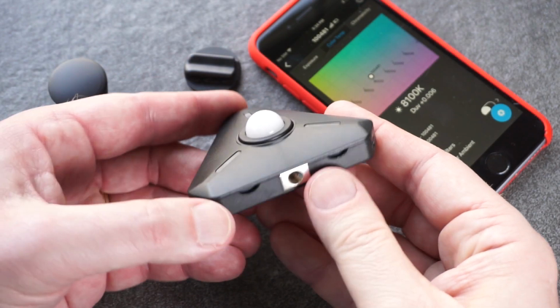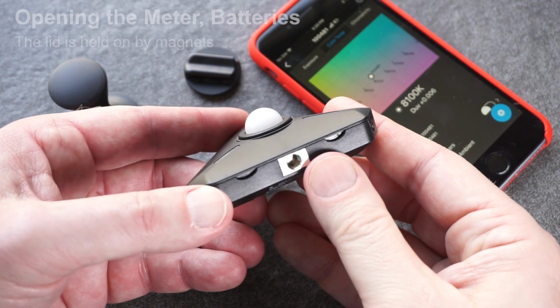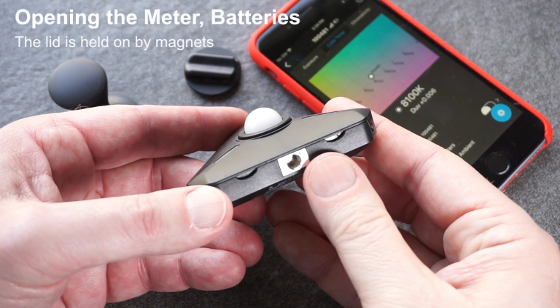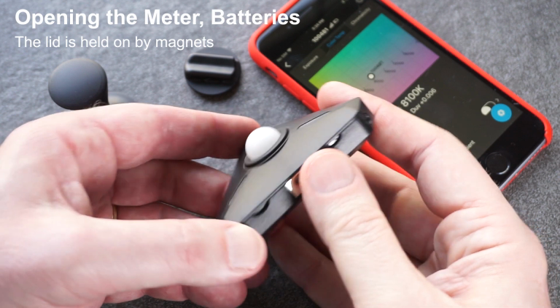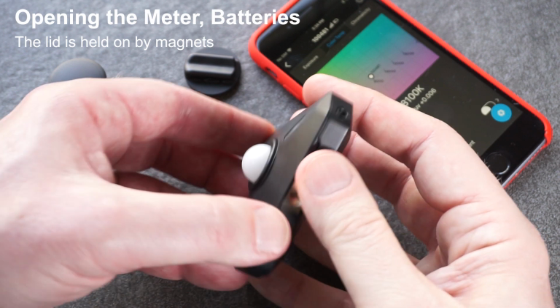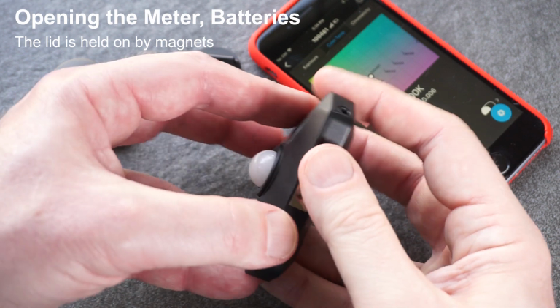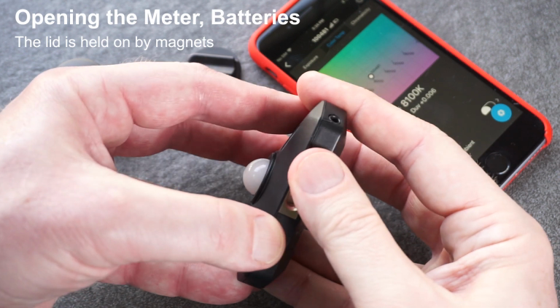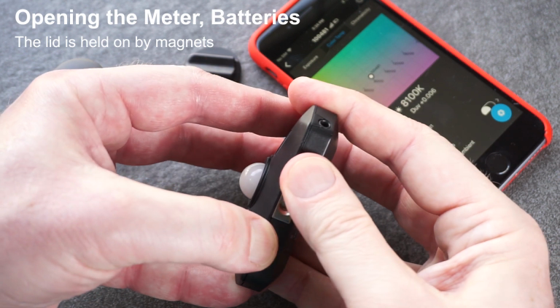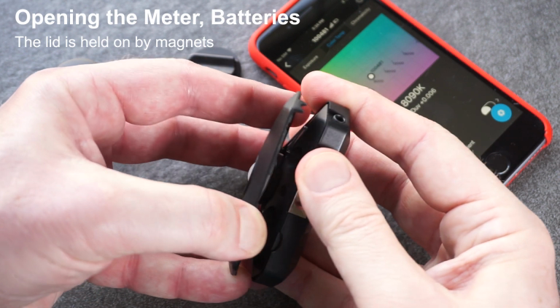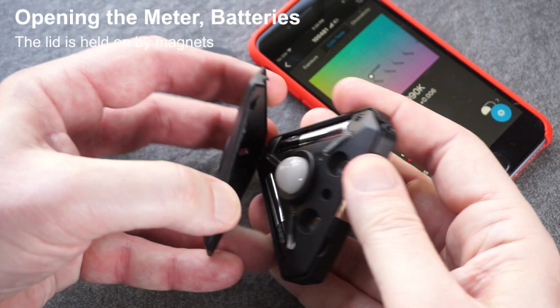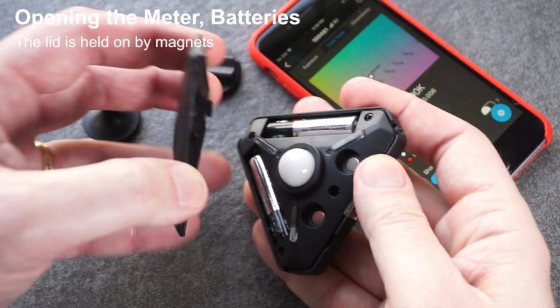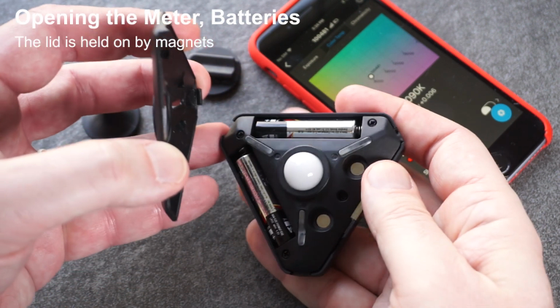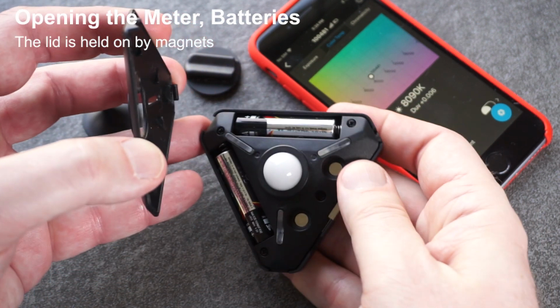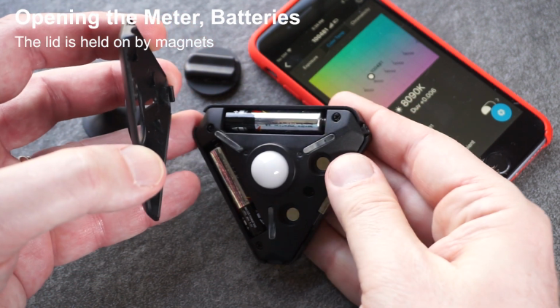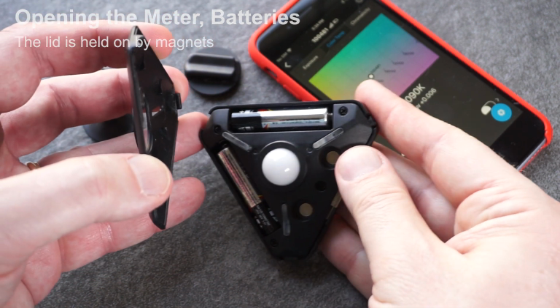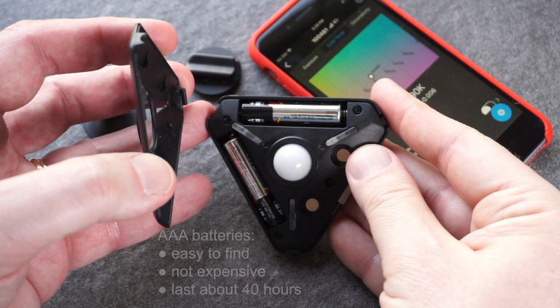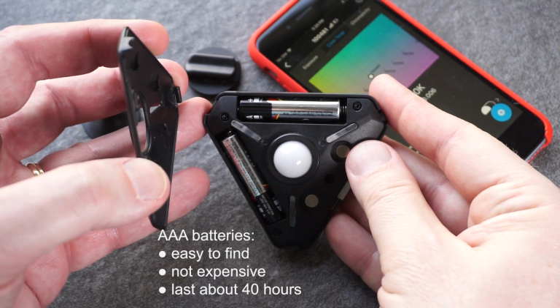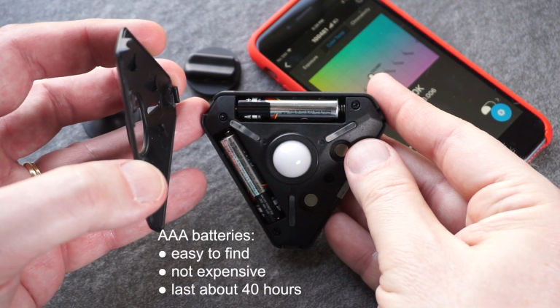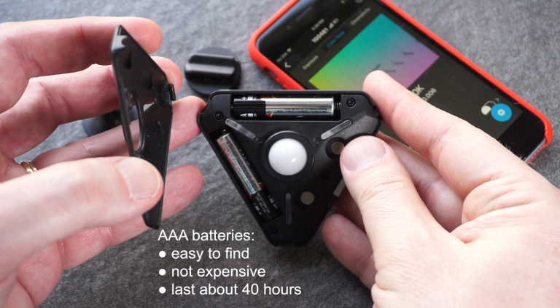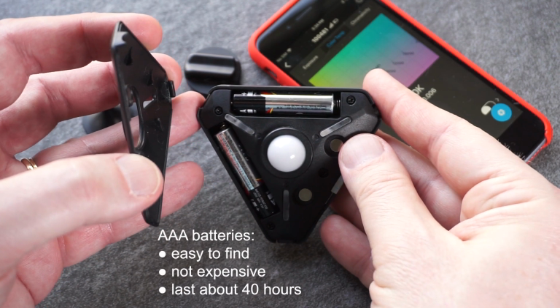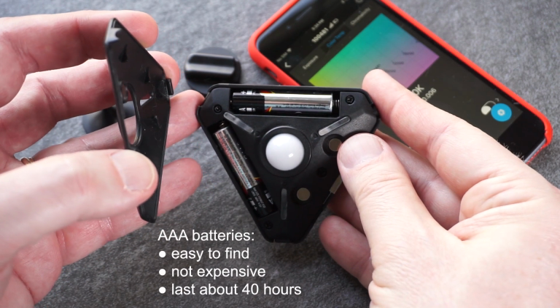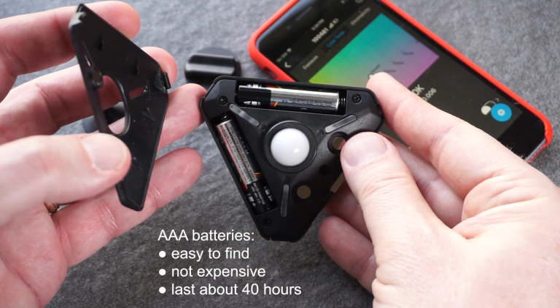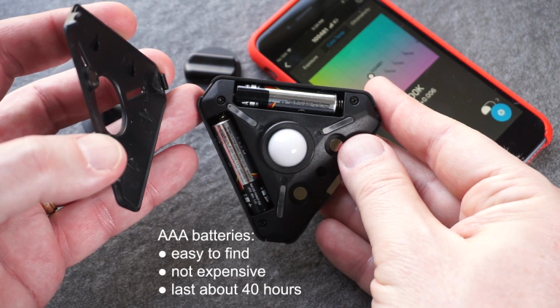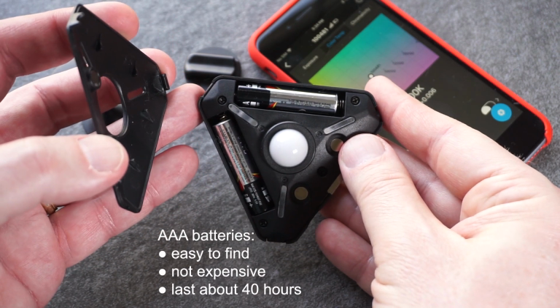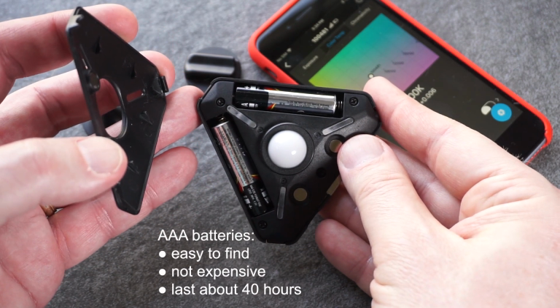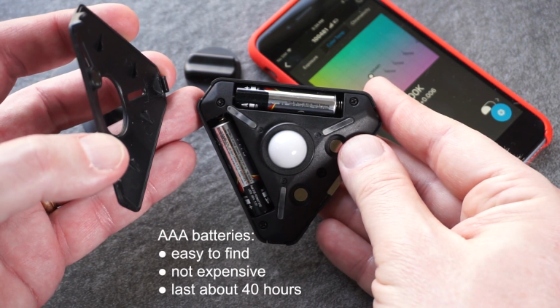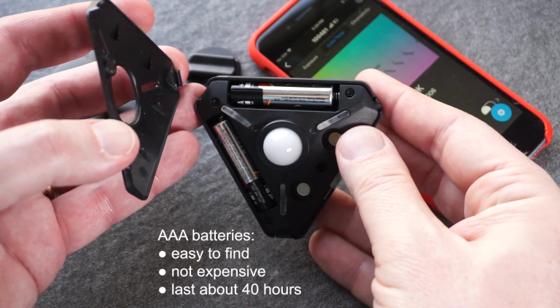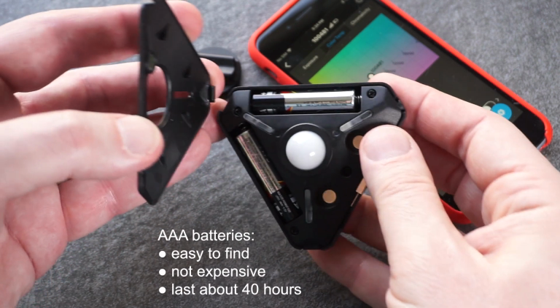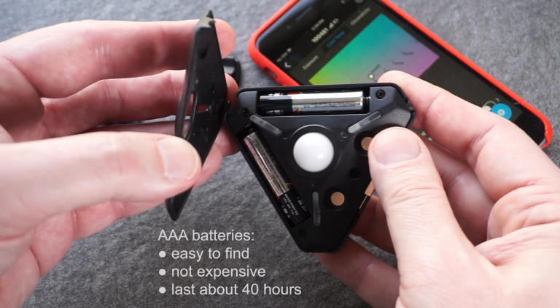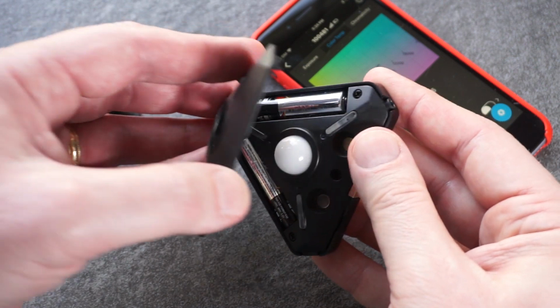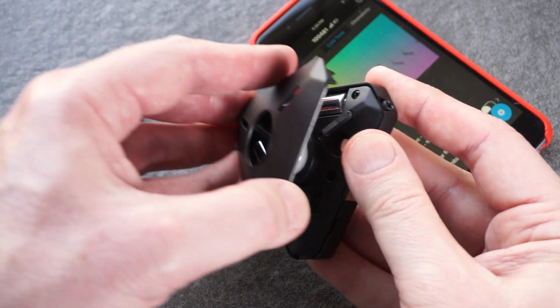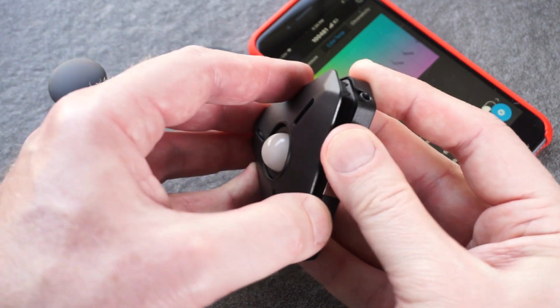Inside, two AAA batteries power the meter. The batteries last up to 40 hours in continuous use and are easy and inexpensive to replace. AAA batteries are also really easy to find.